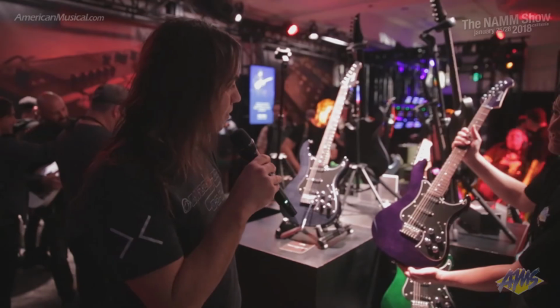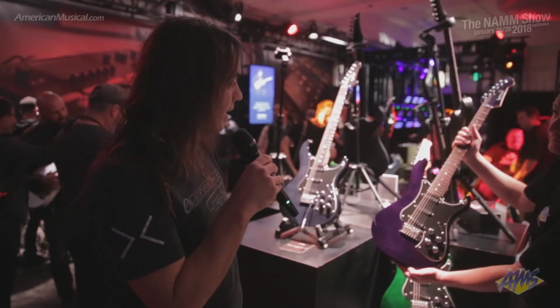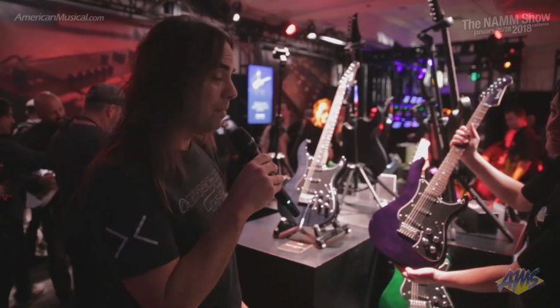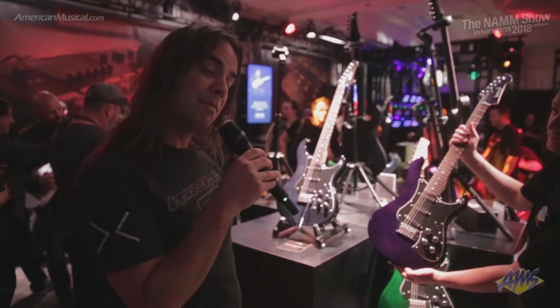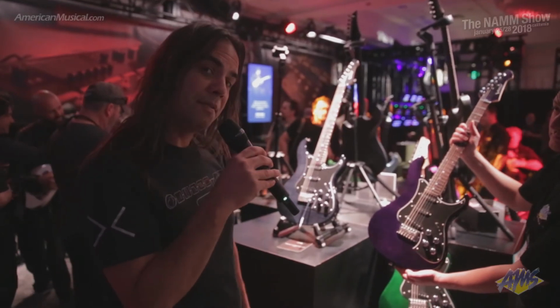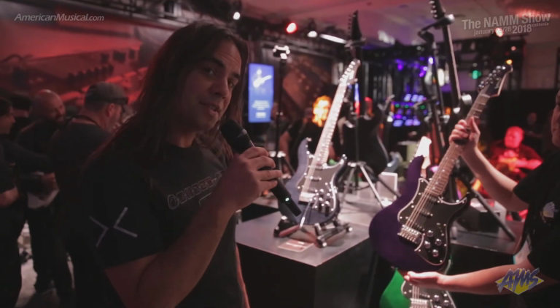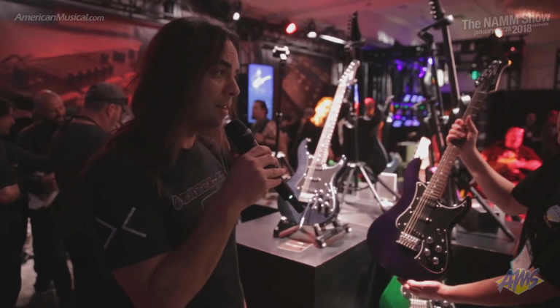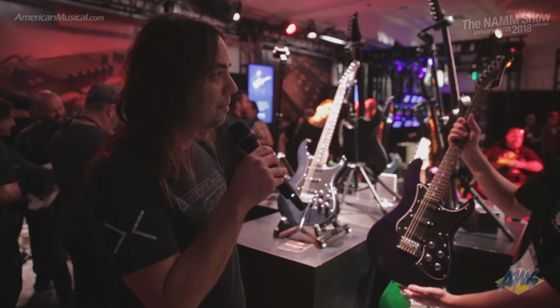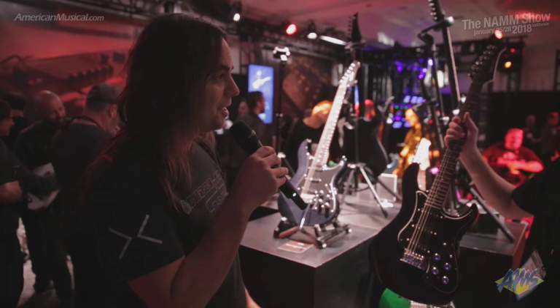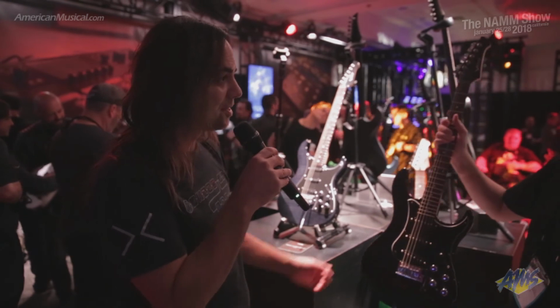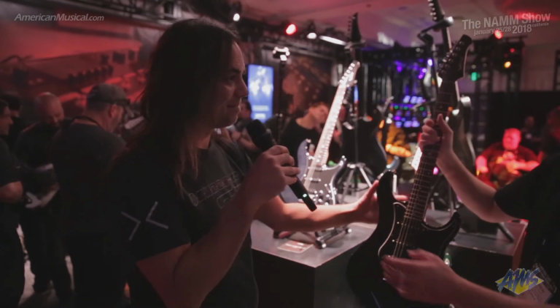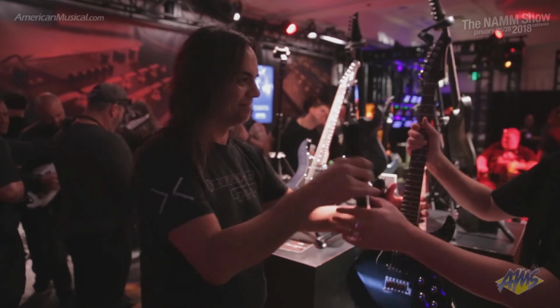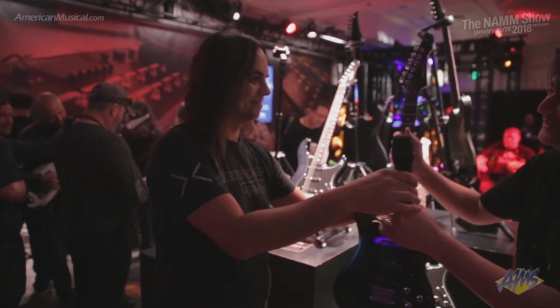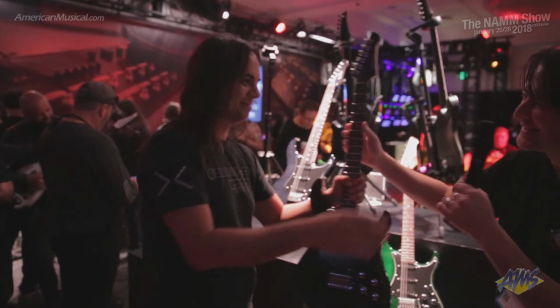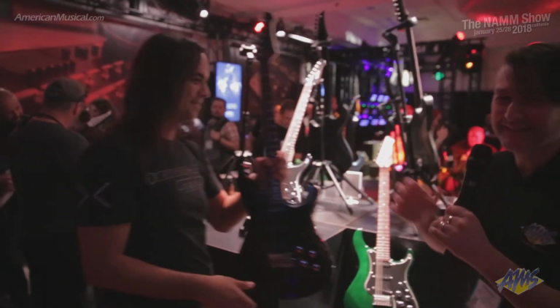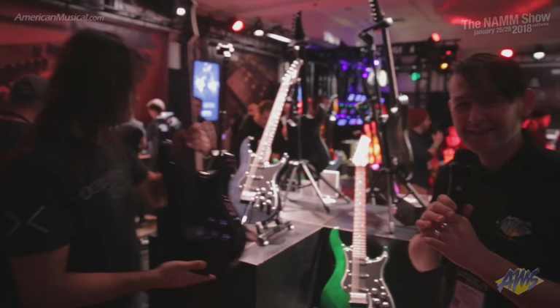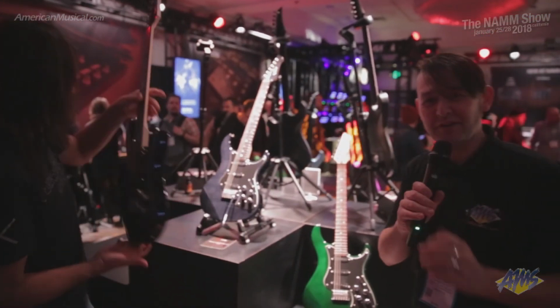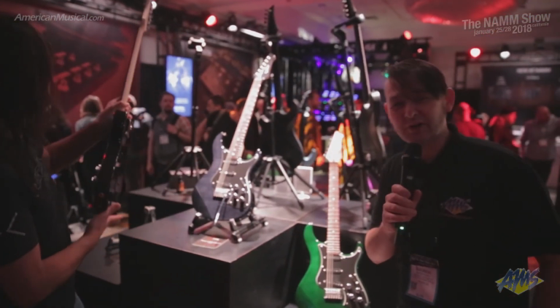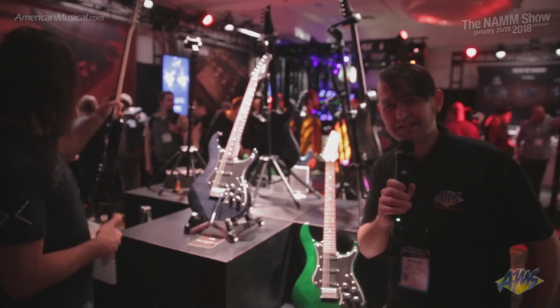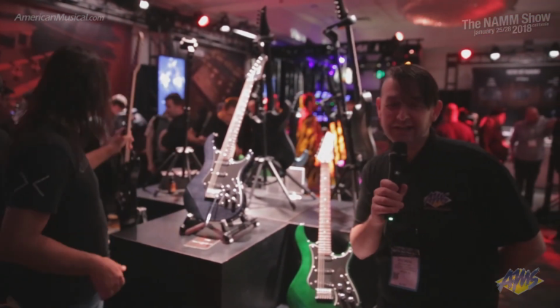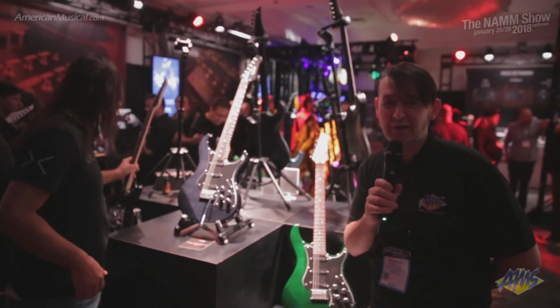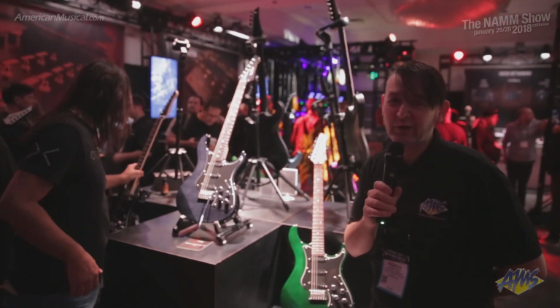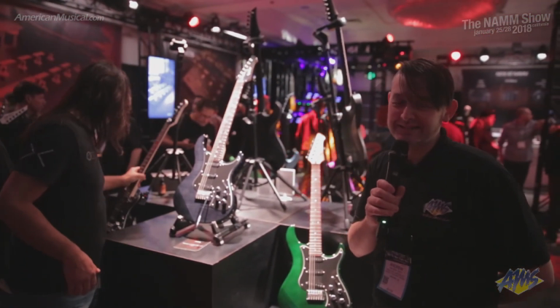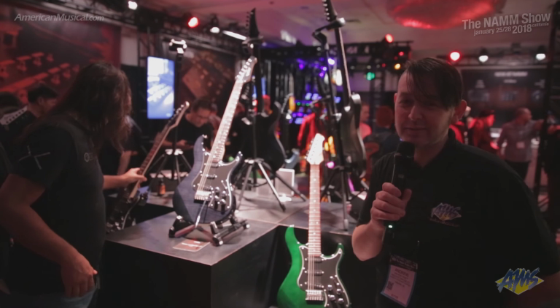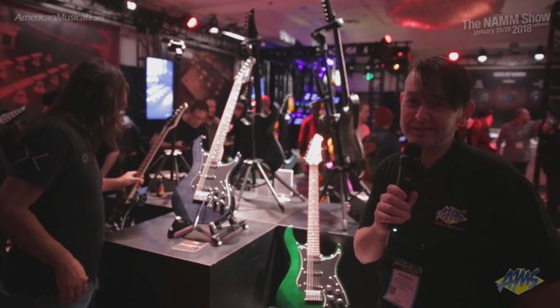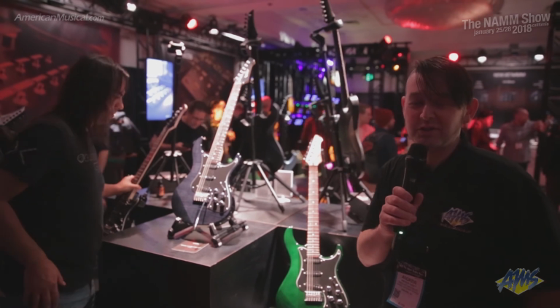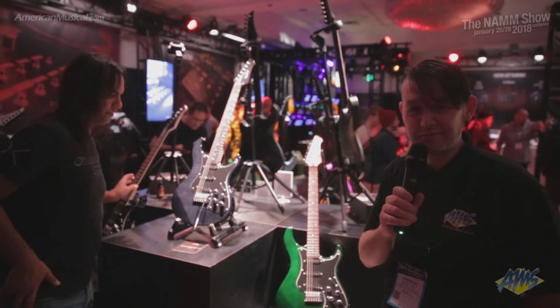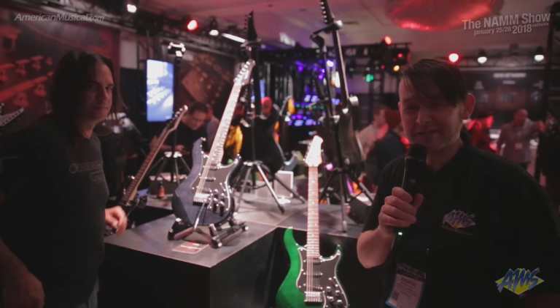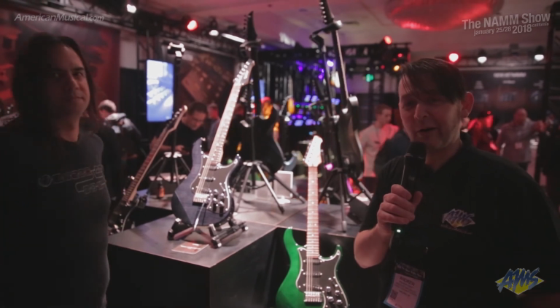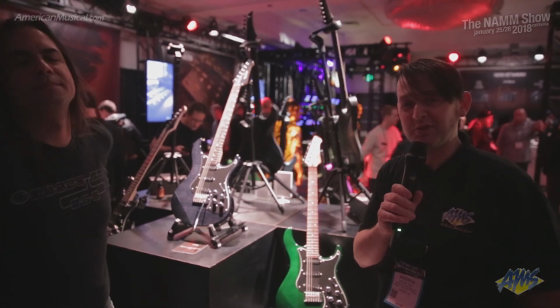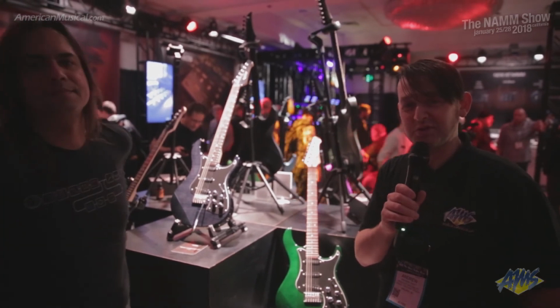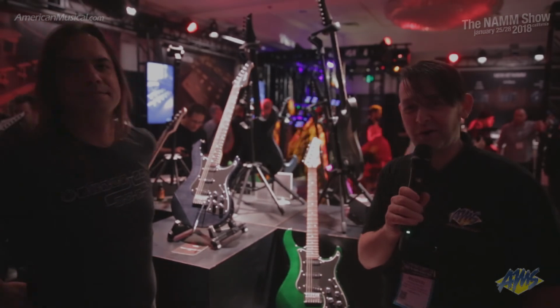And that's about it for the Variac Standard Limited editions. Thanks, Andy. And if you're interested in checking out the Variac Standard Limited, you can visit AmericanMusical.com.